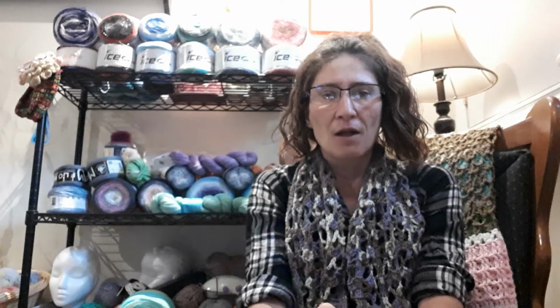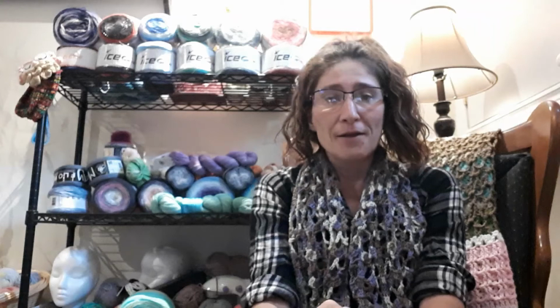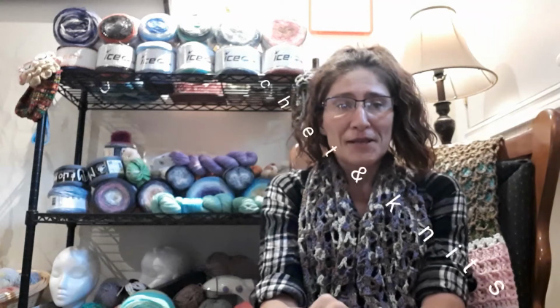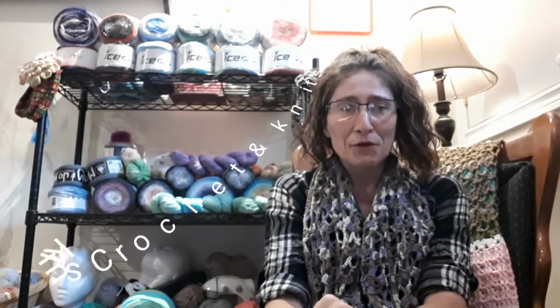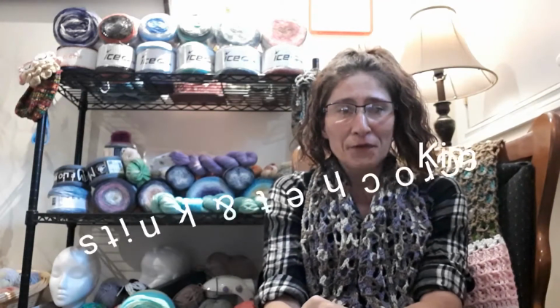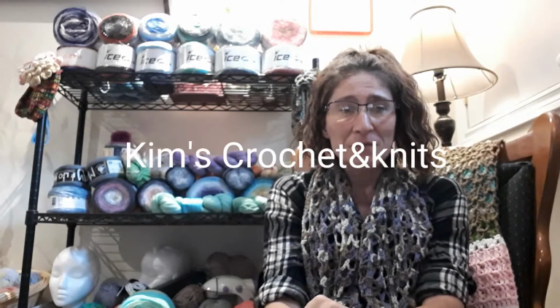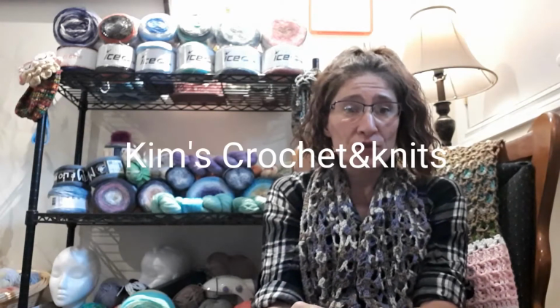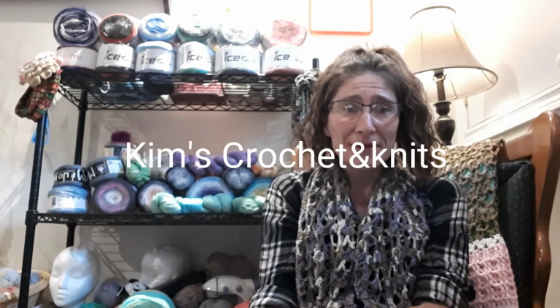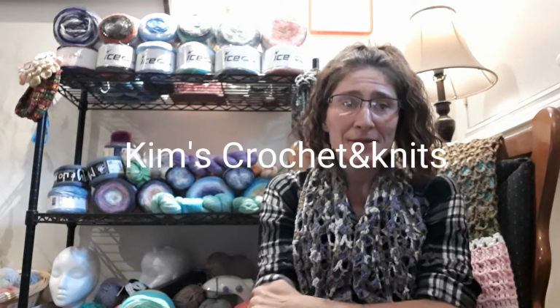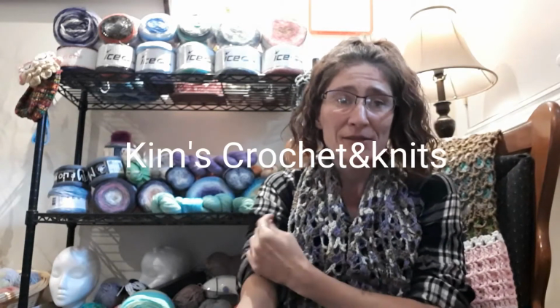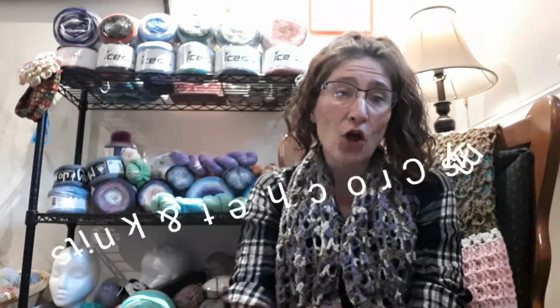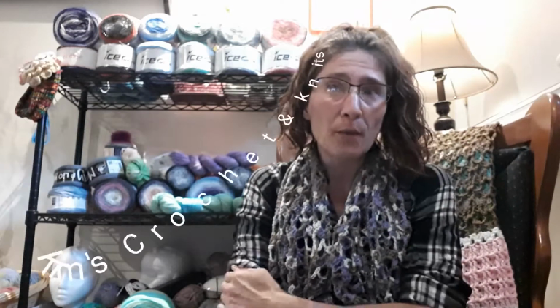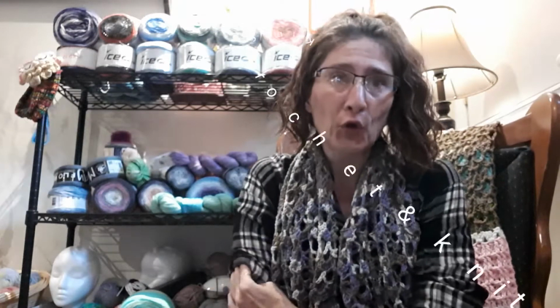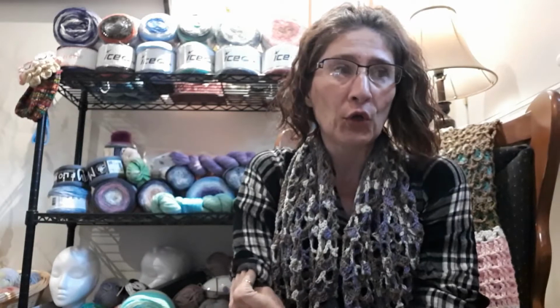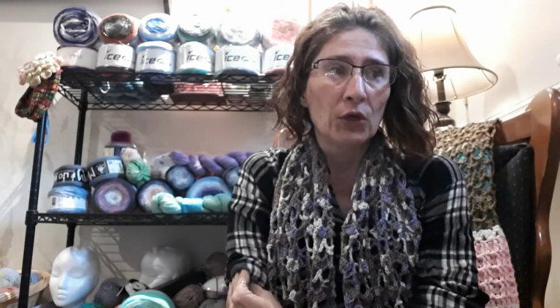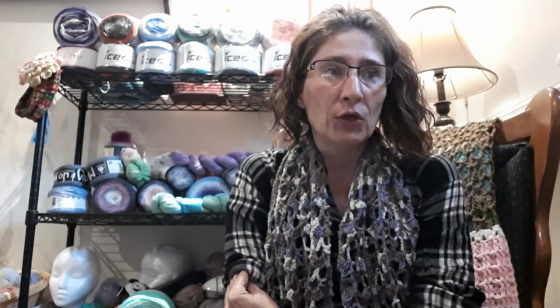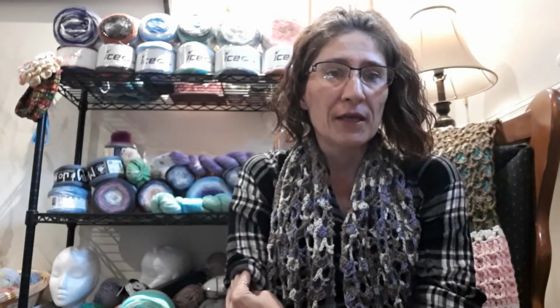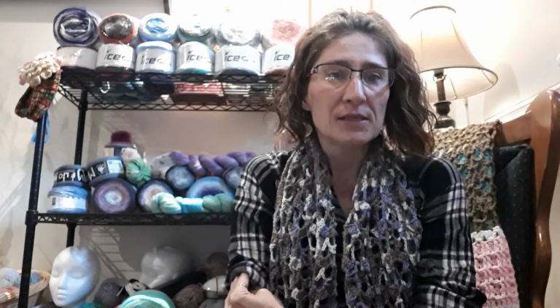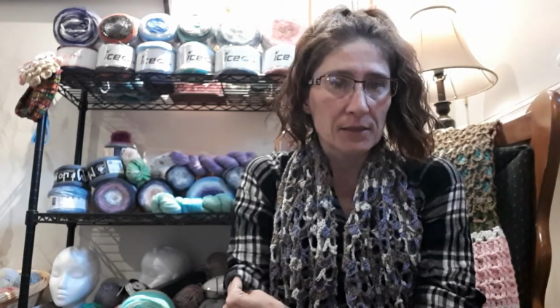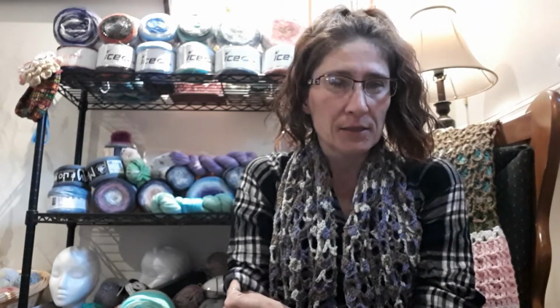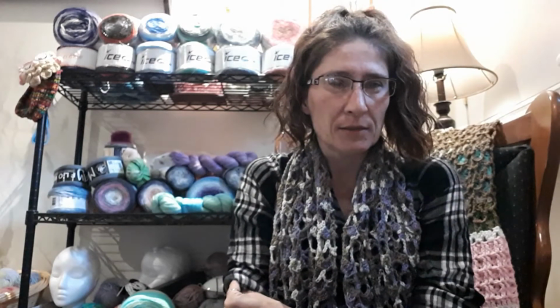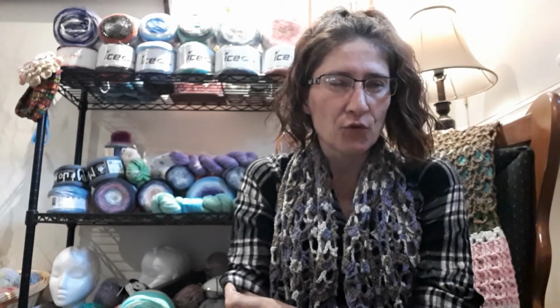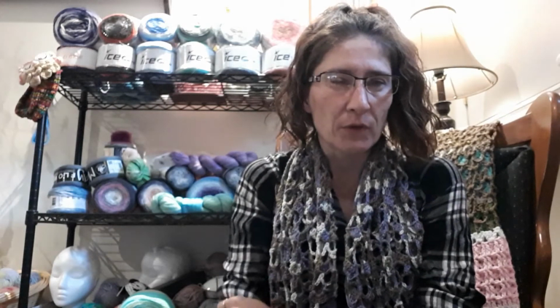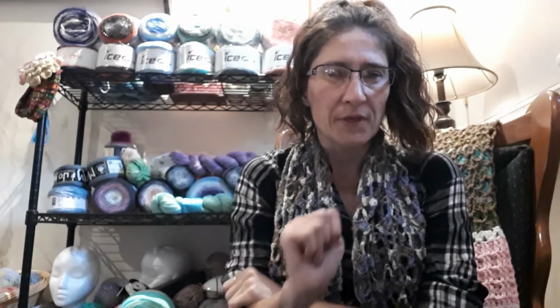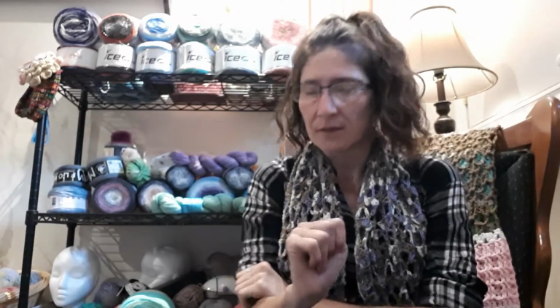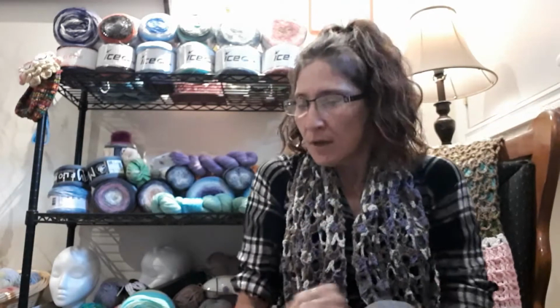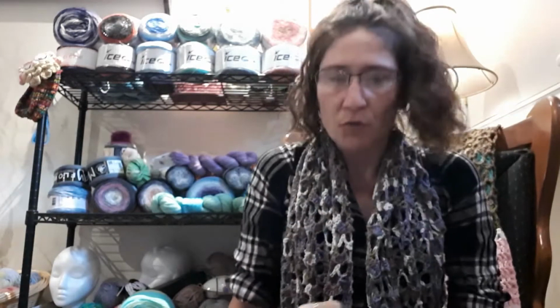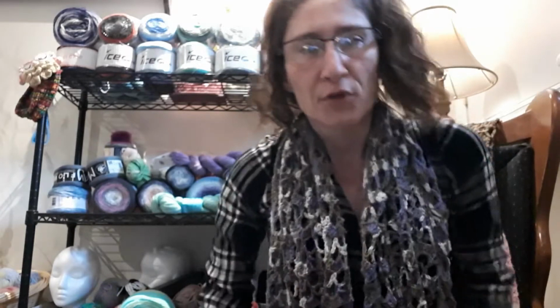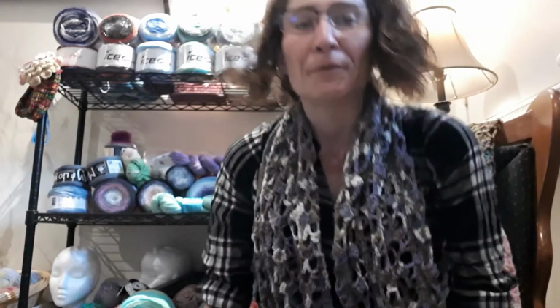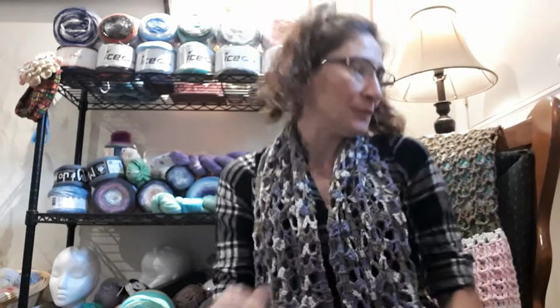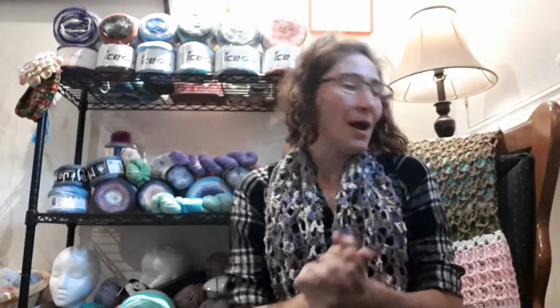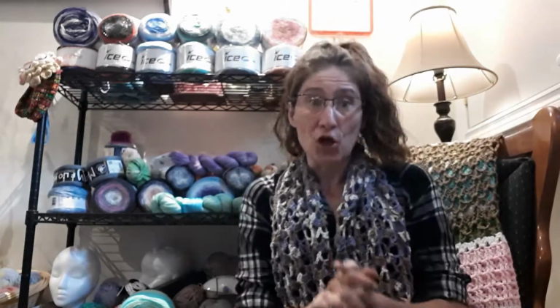Hi guys, Kim here from Kim's Crochet and Knits. It's vlog number — I think six. Don't mark my words on that. I'm vlogging.